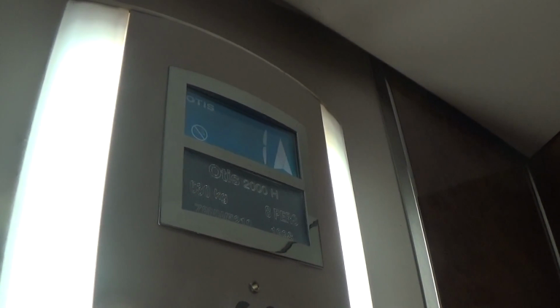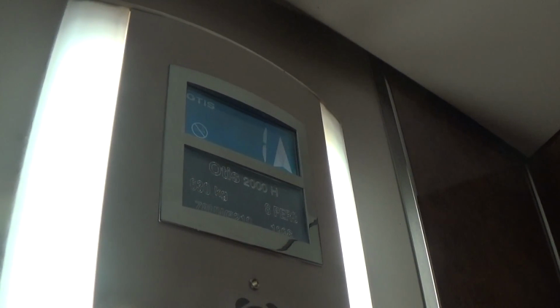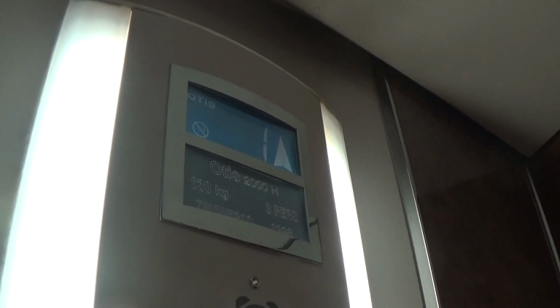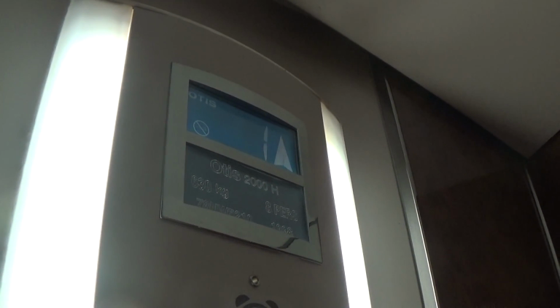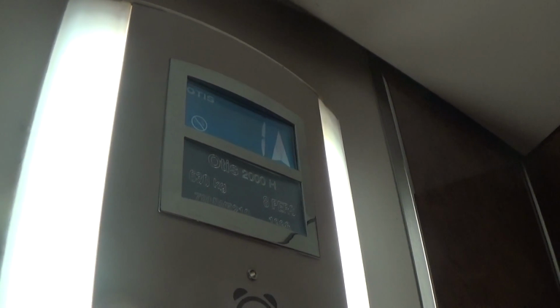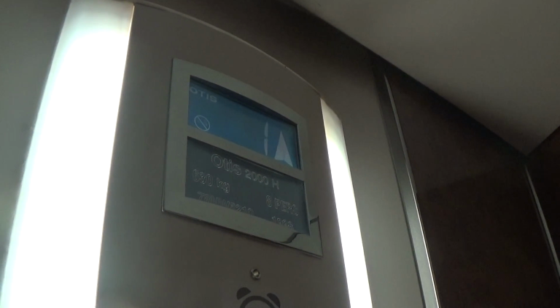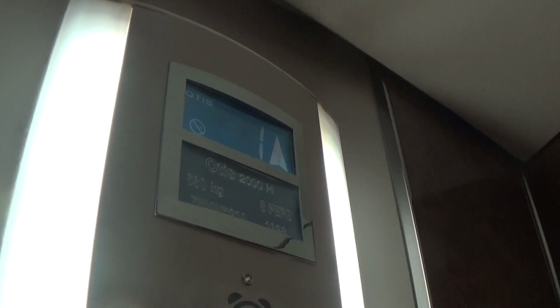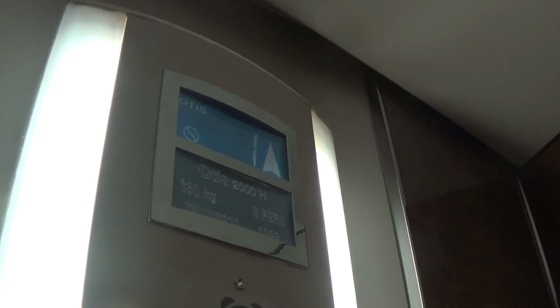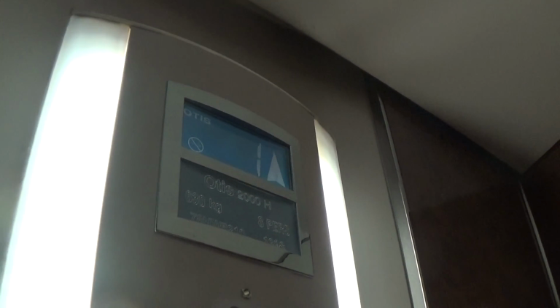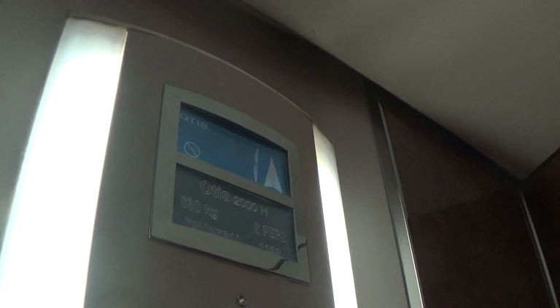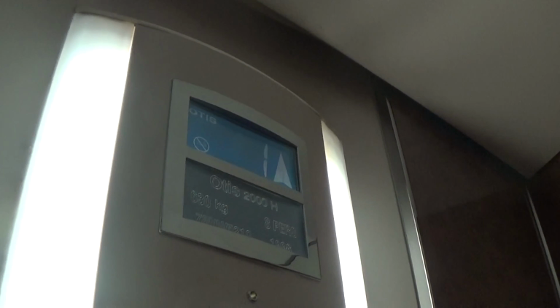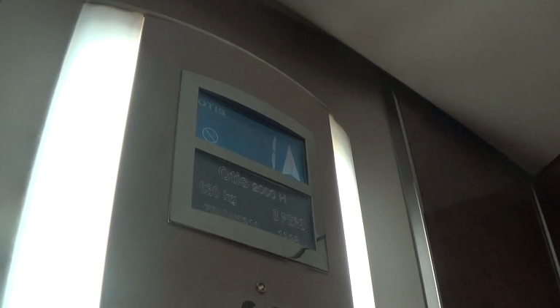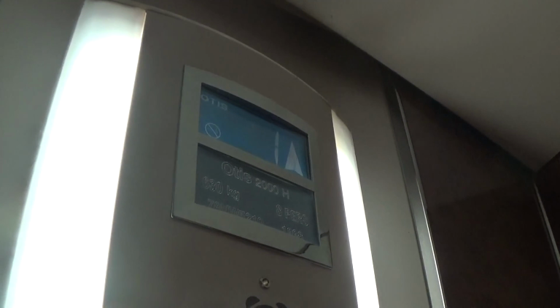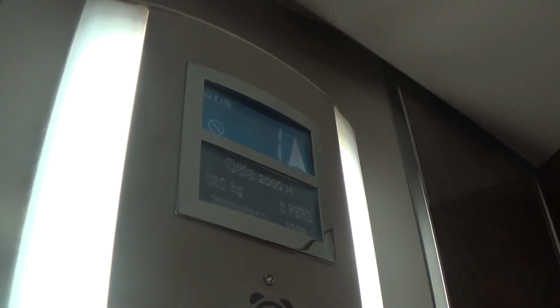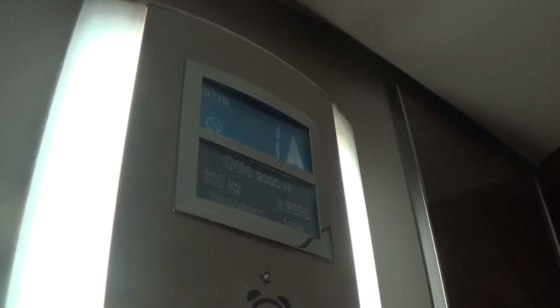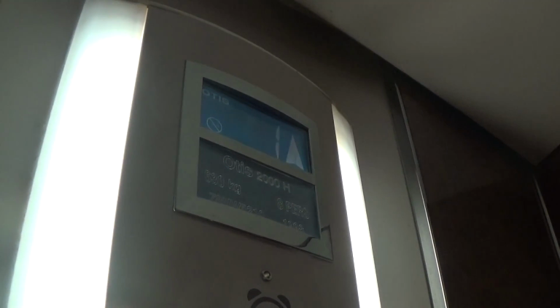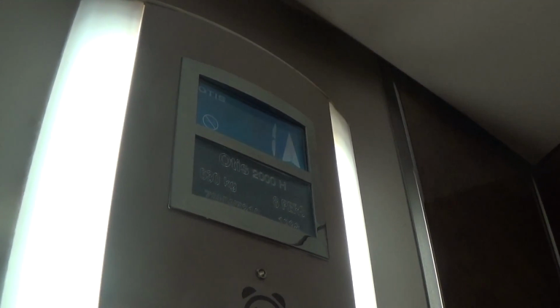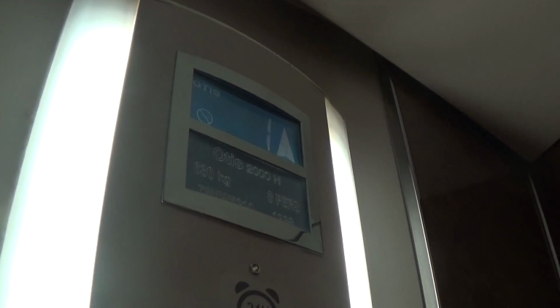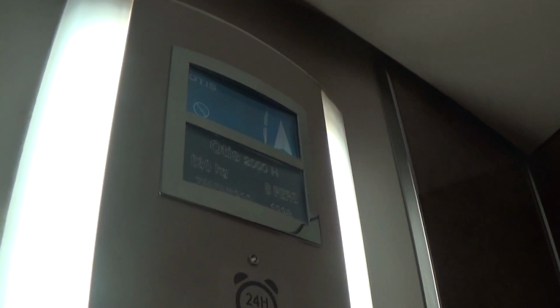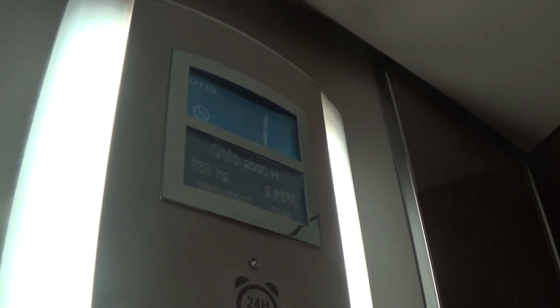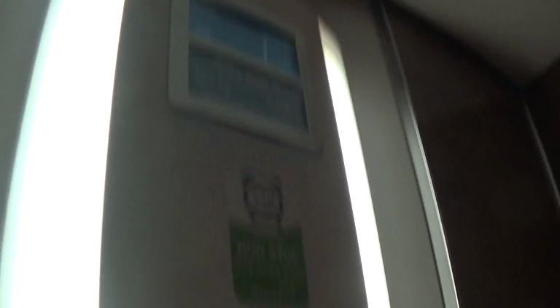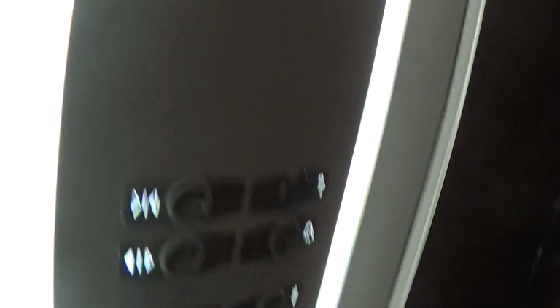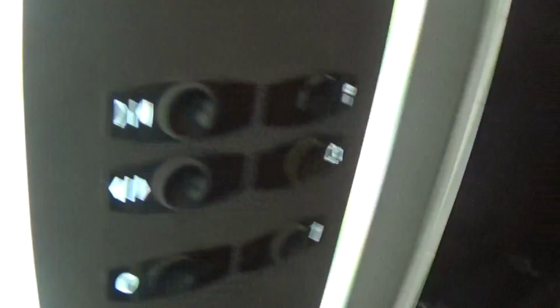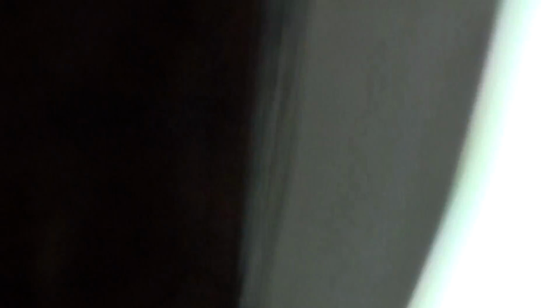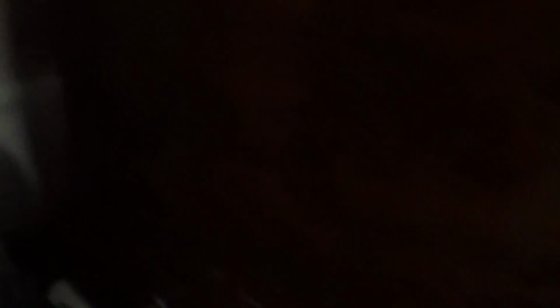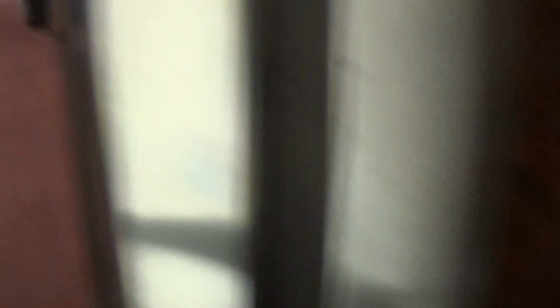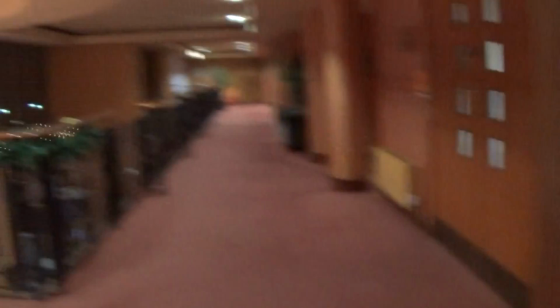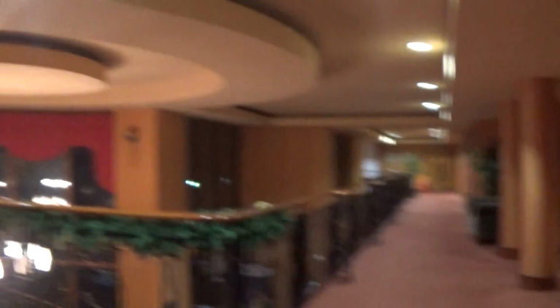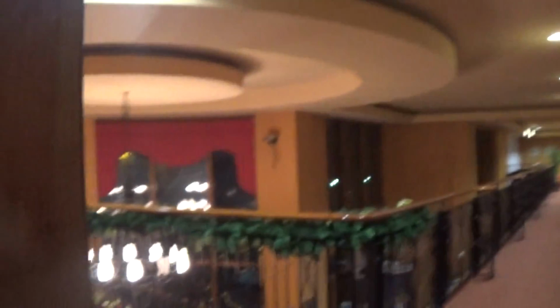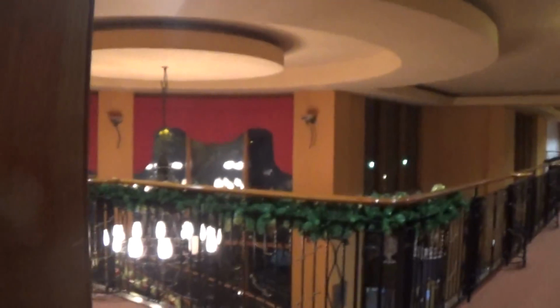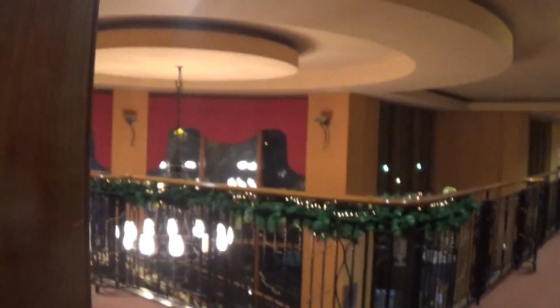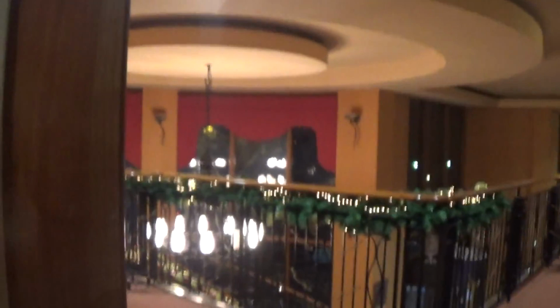Here we are at one. Oh, big bump. Is there any view? A little bit dark to see the view.